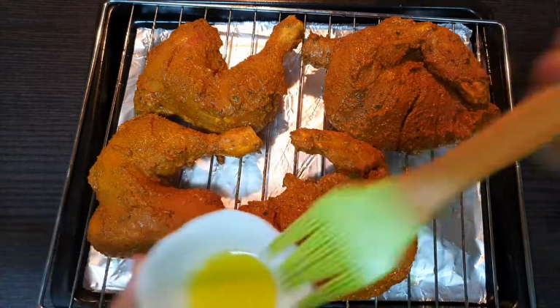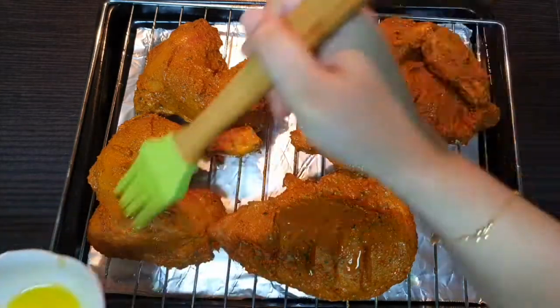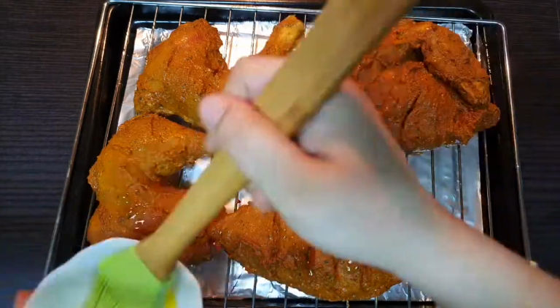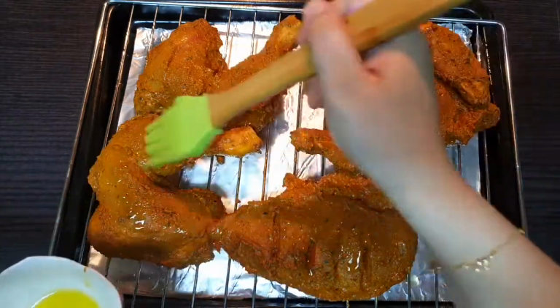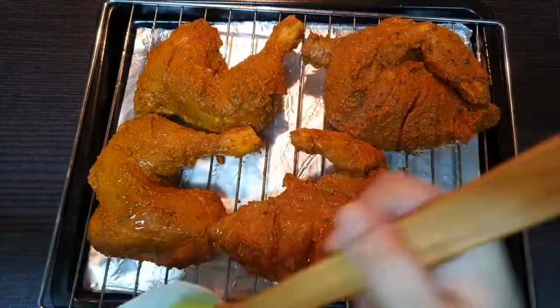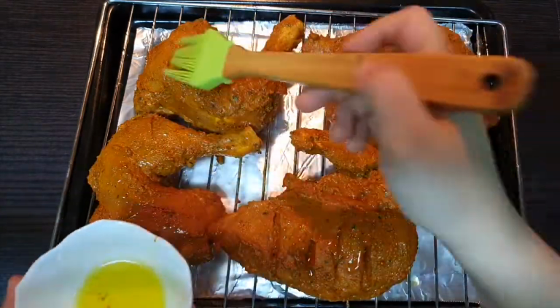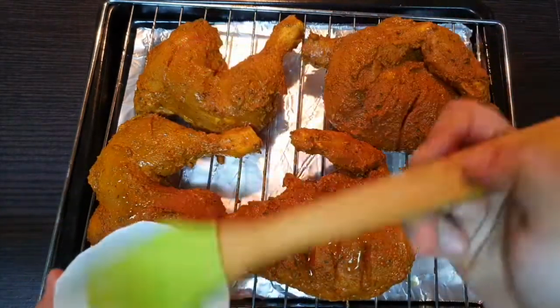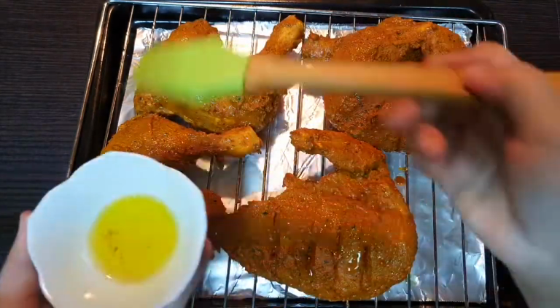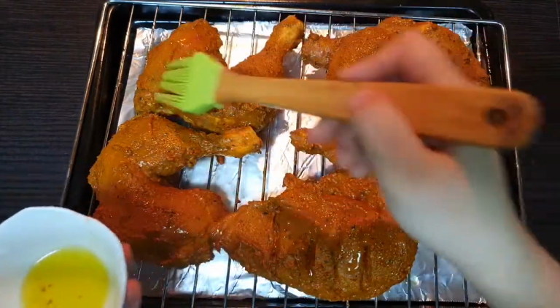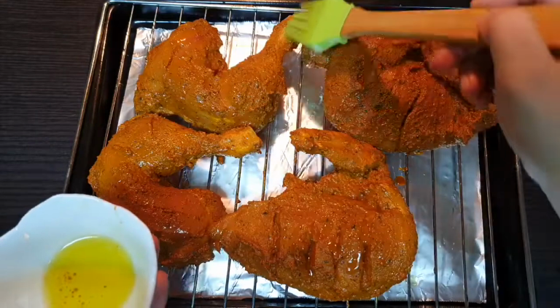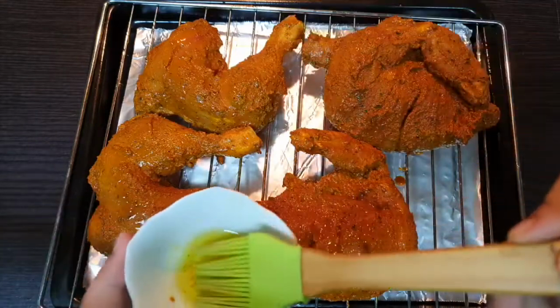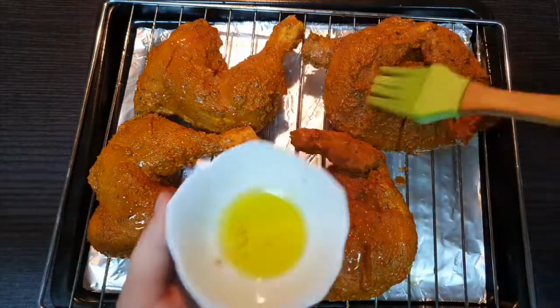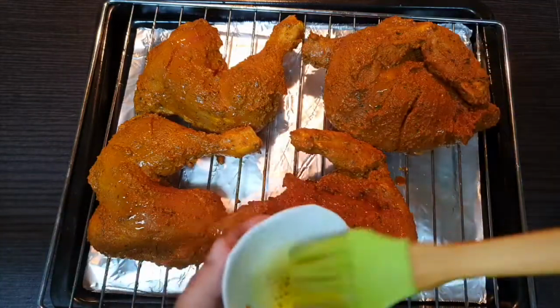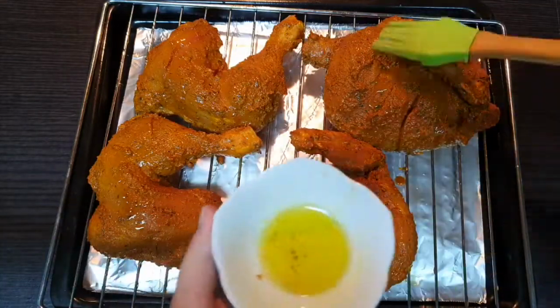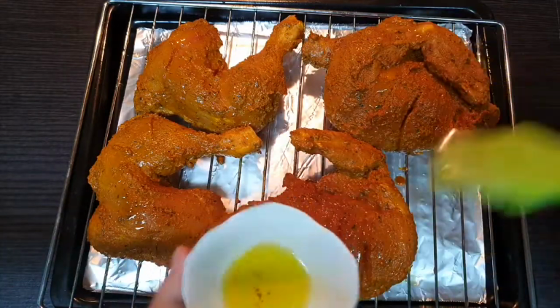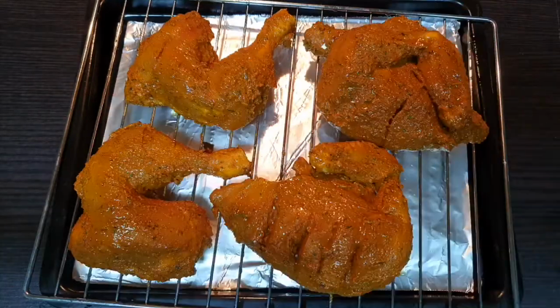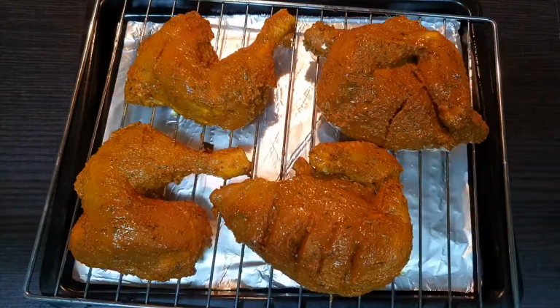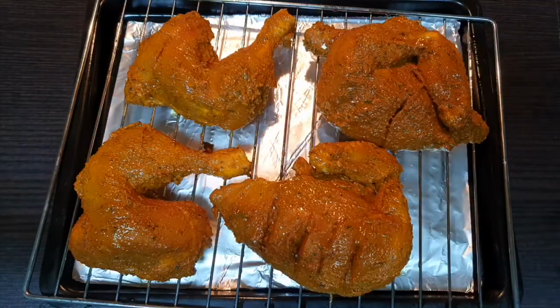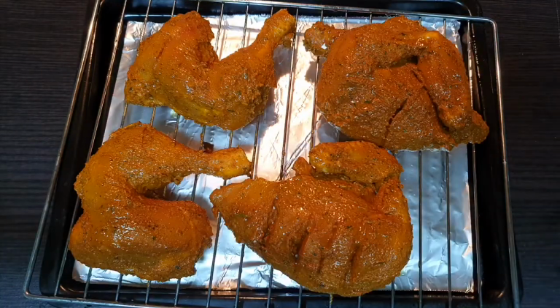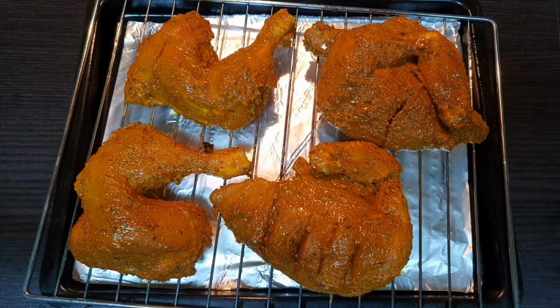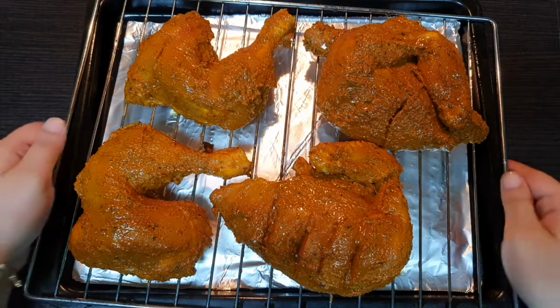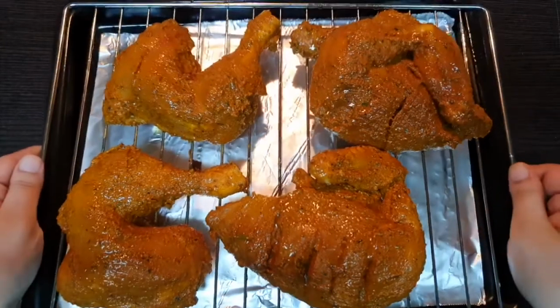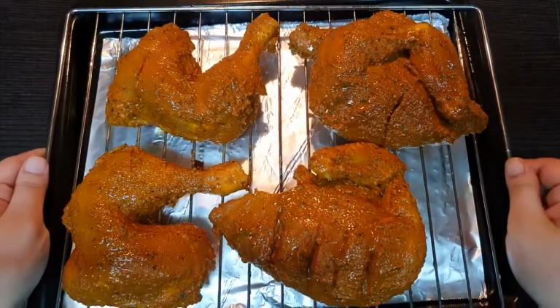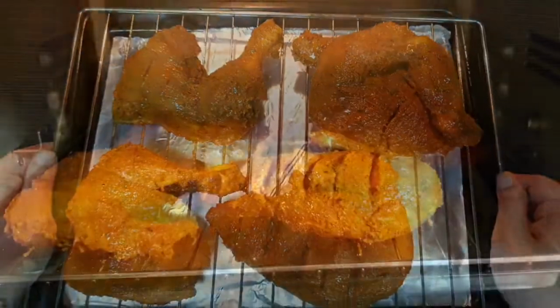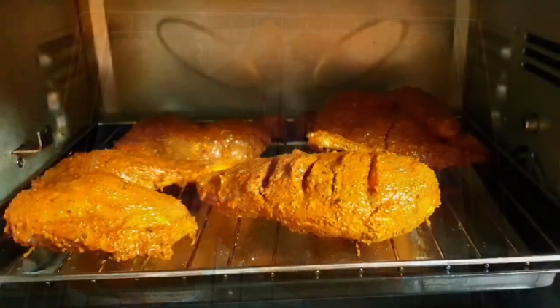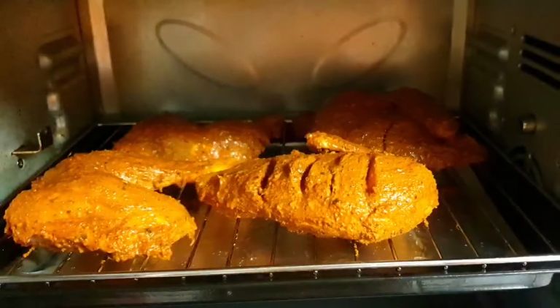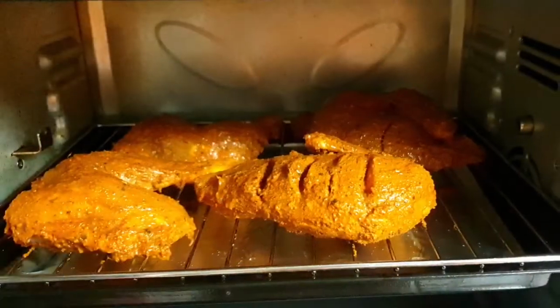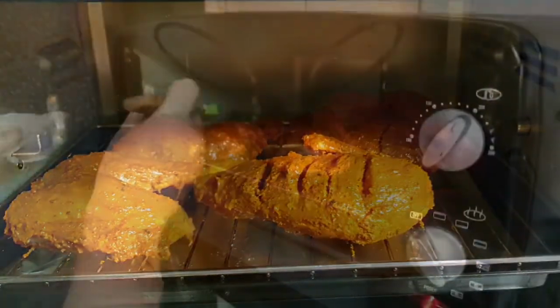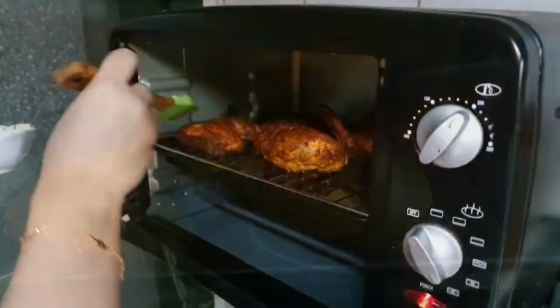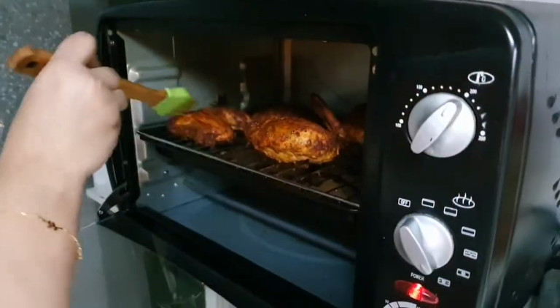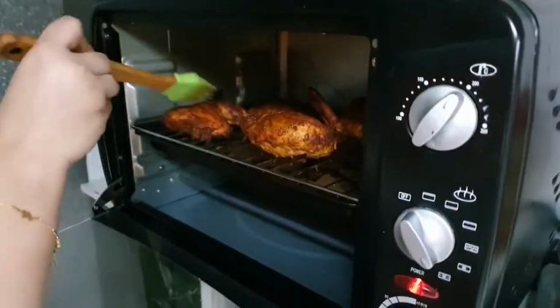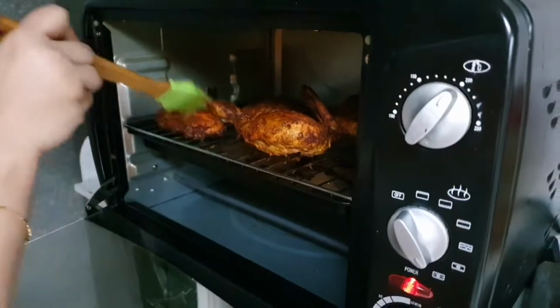Put the chicken in the oven. Turn it in the oven to heat it. I will put the chicken in the oven.